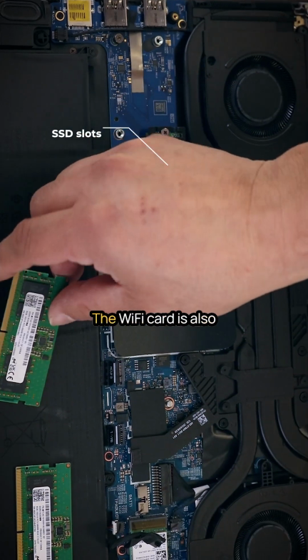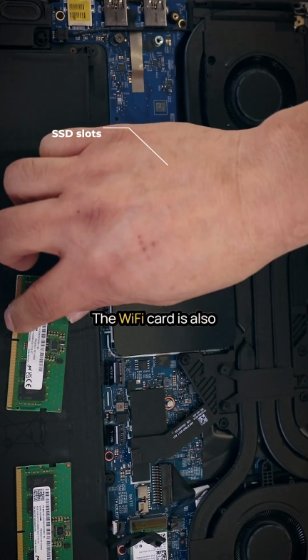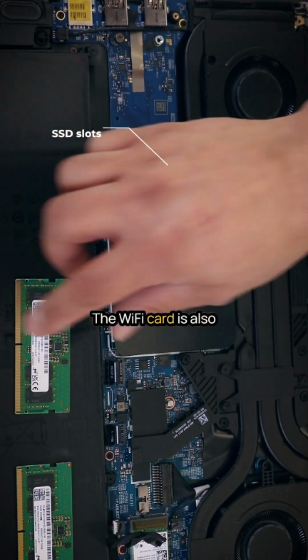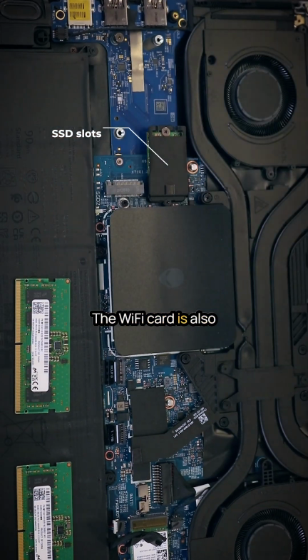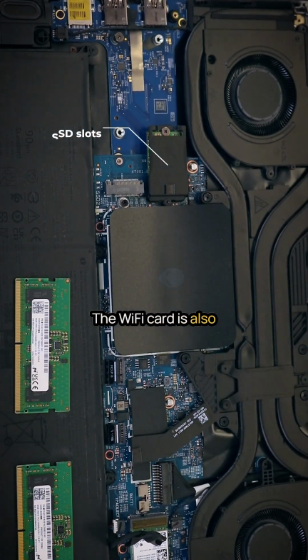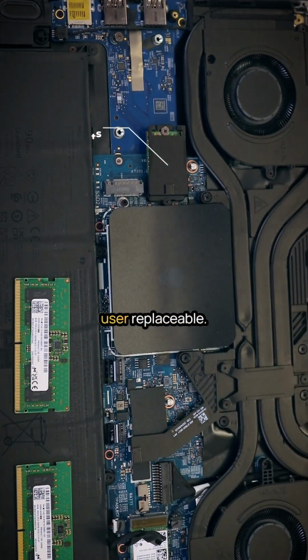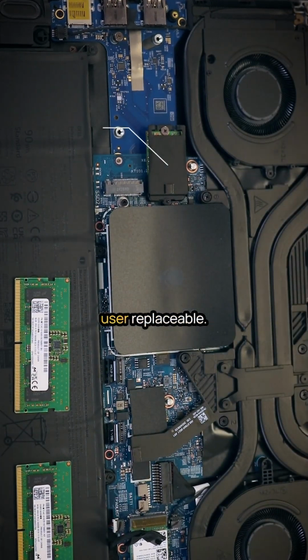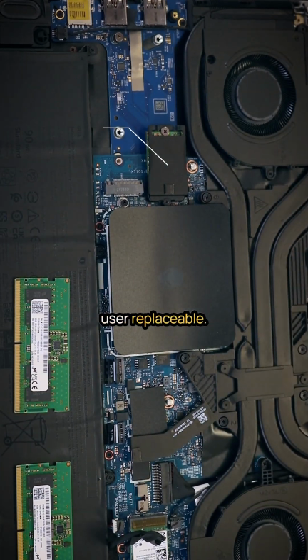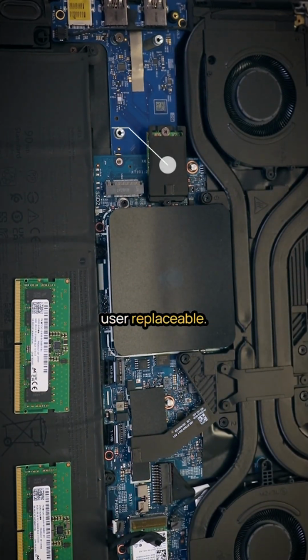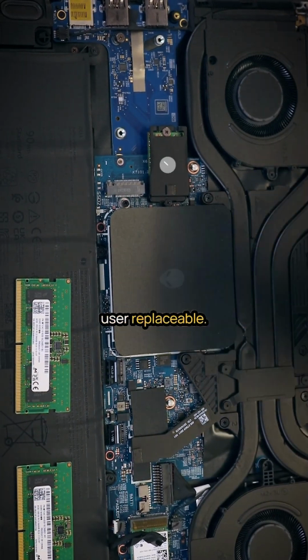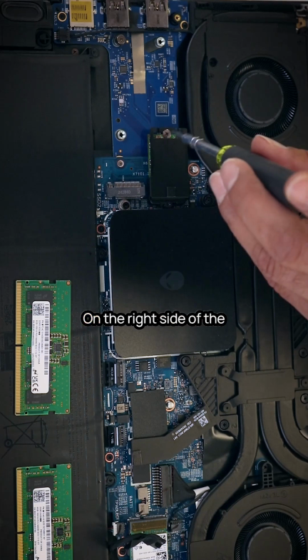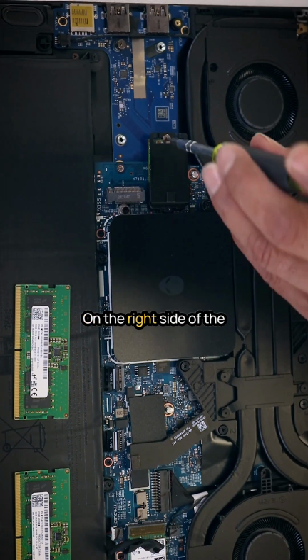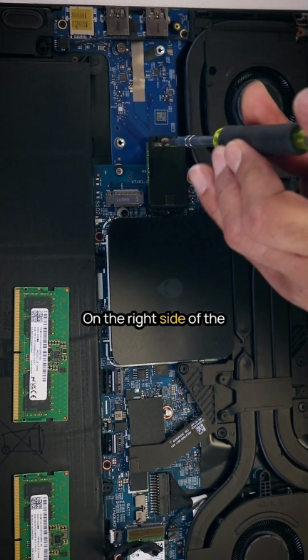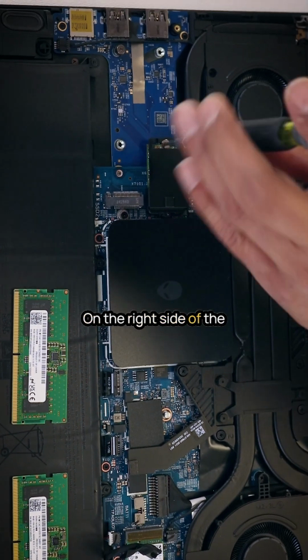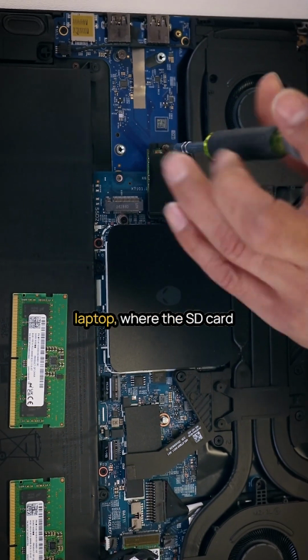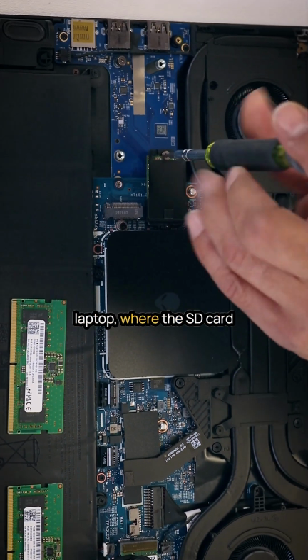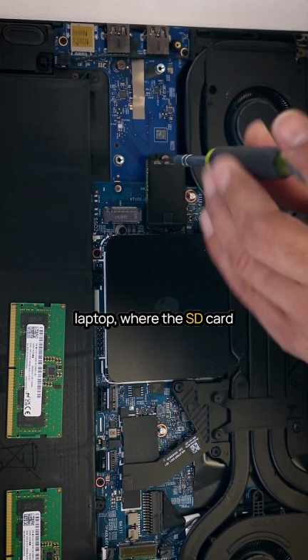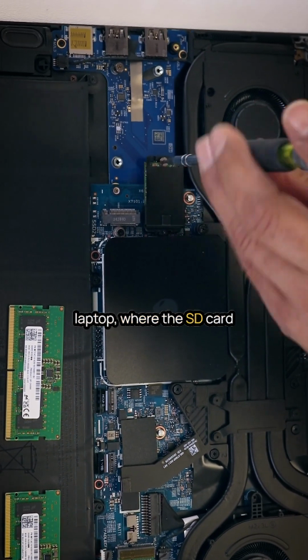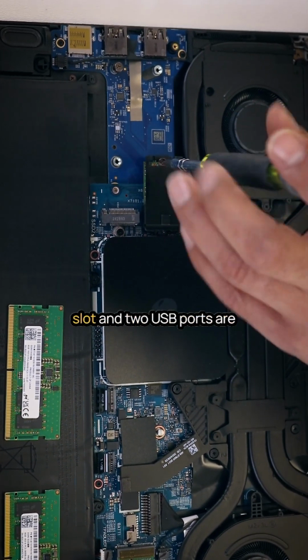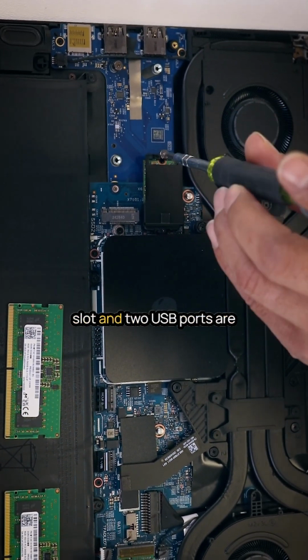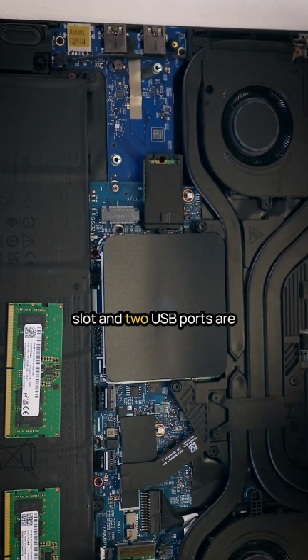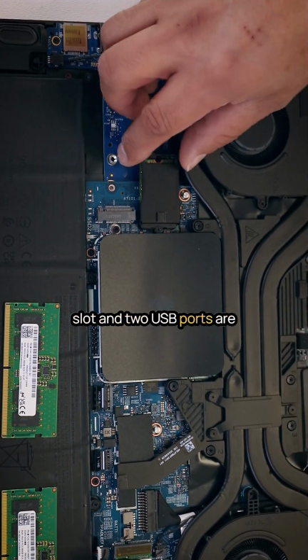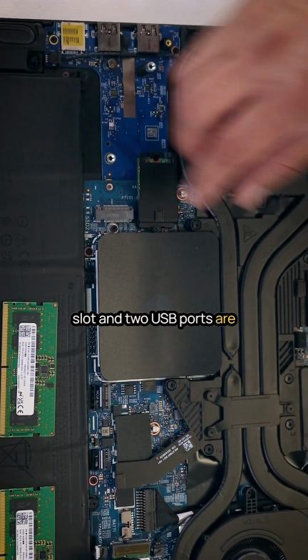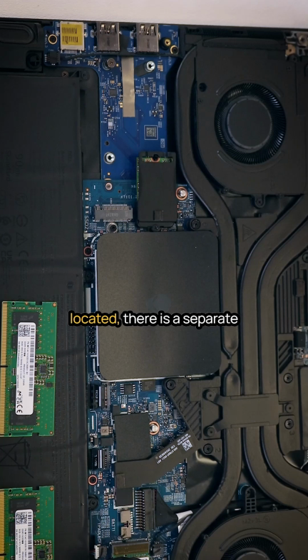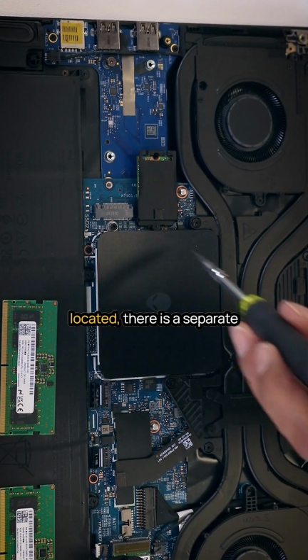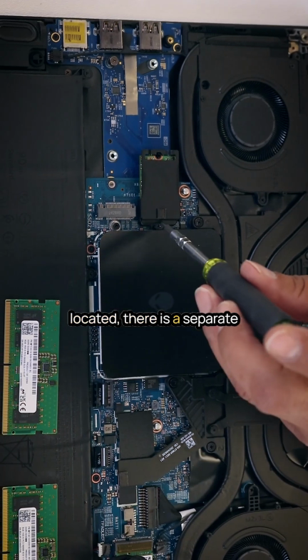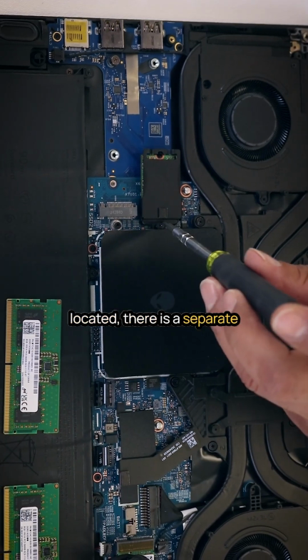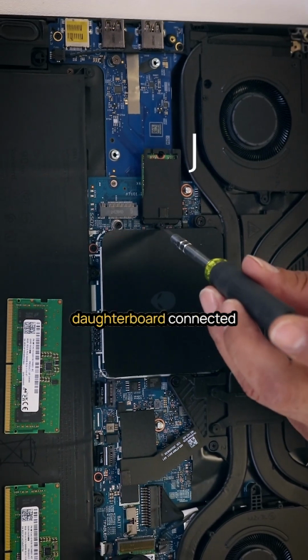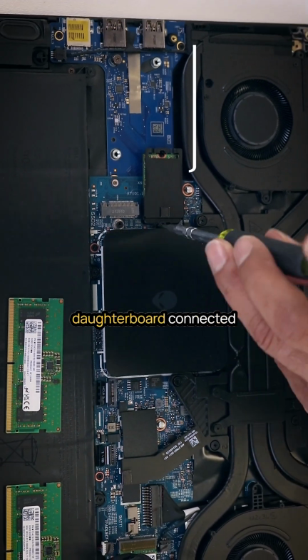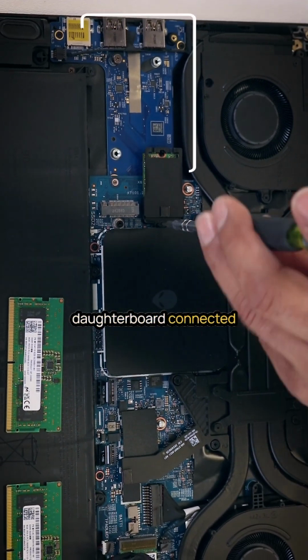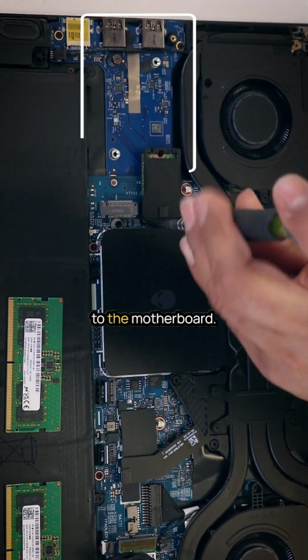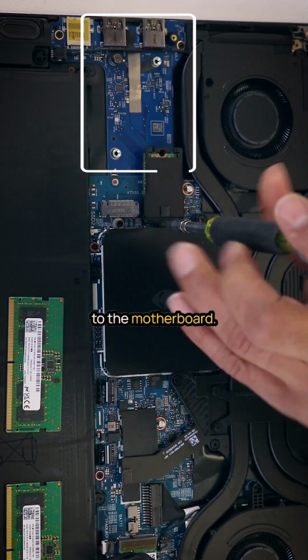The Wi-Fi card is also user-replaceable. On the right side of the laptop, where the SD card slot and two USB ports are located, there is a separate daughterboard connected to the motherboard.